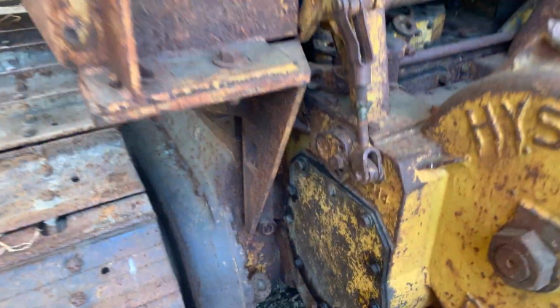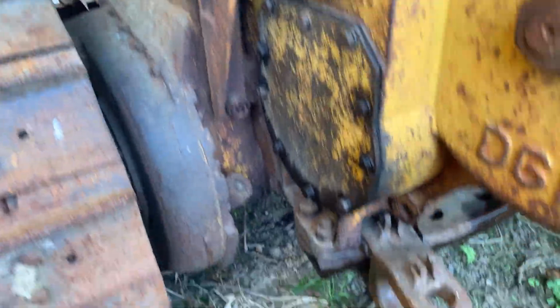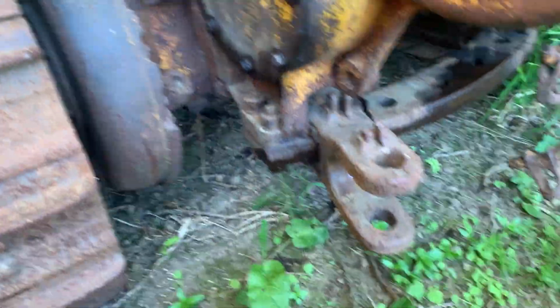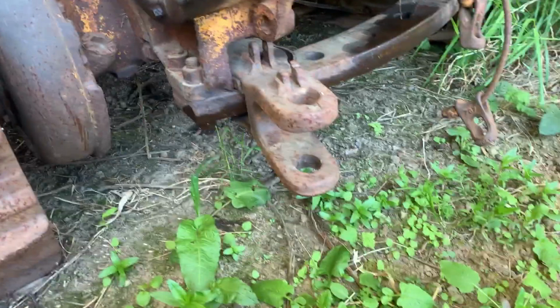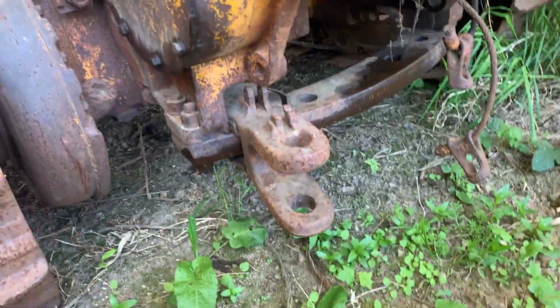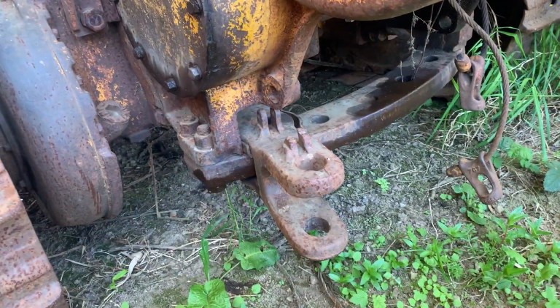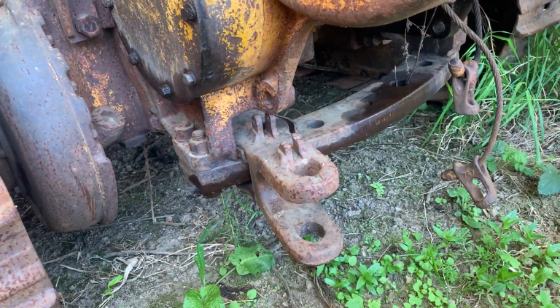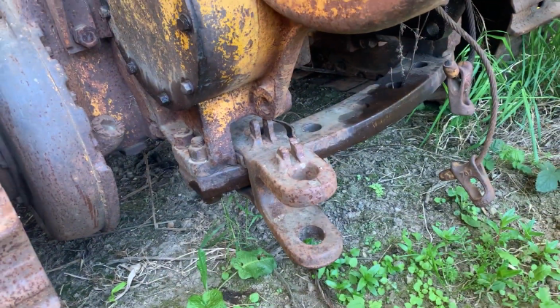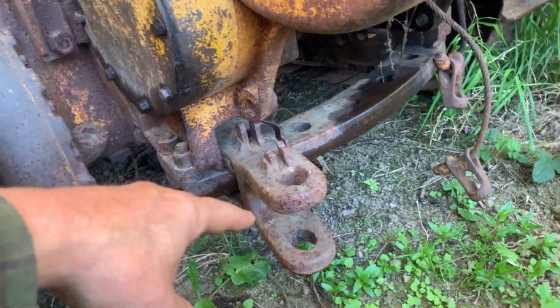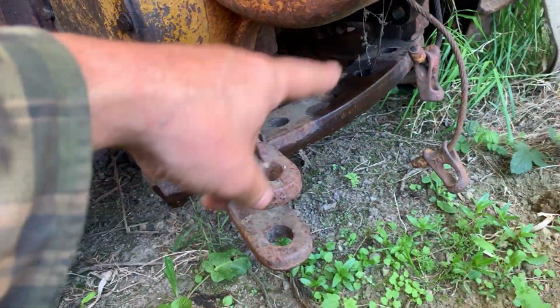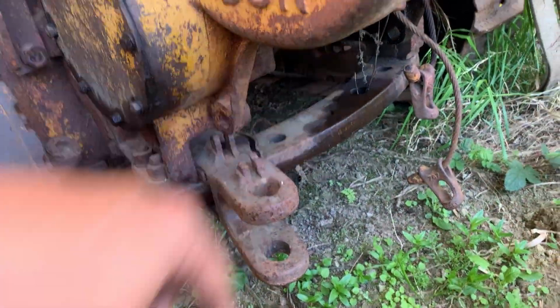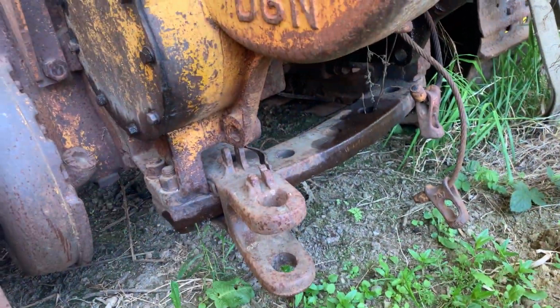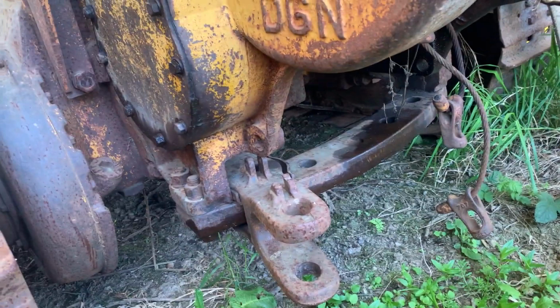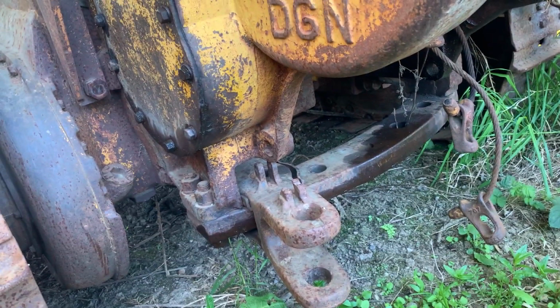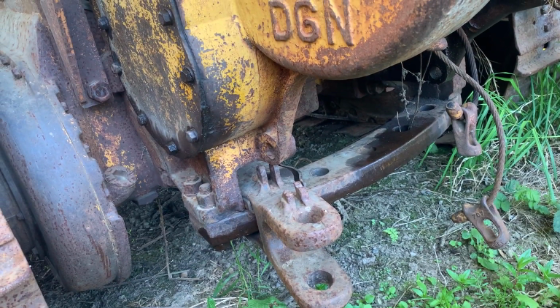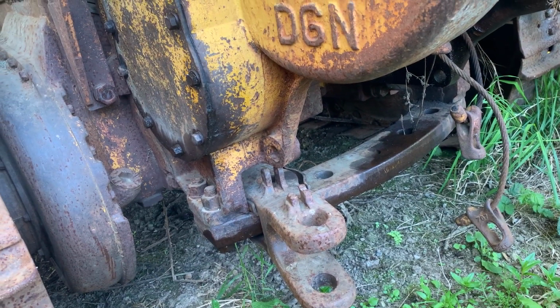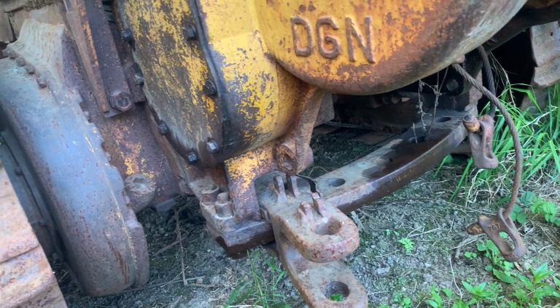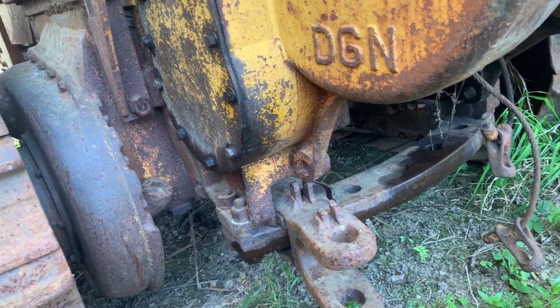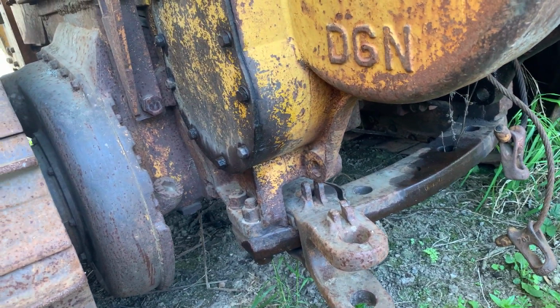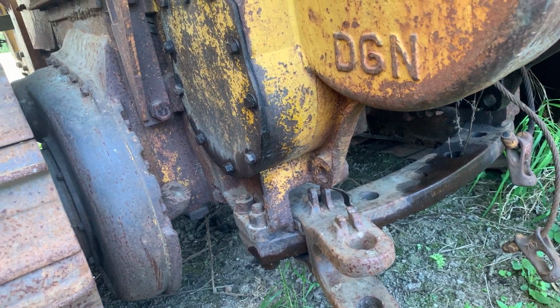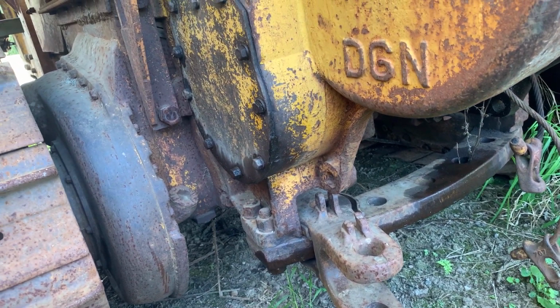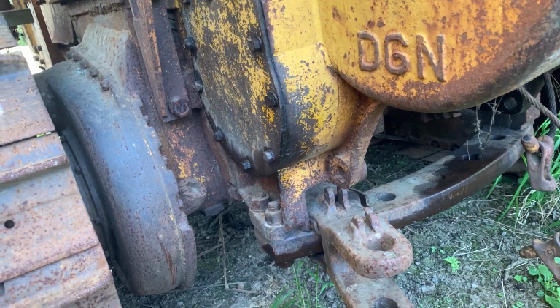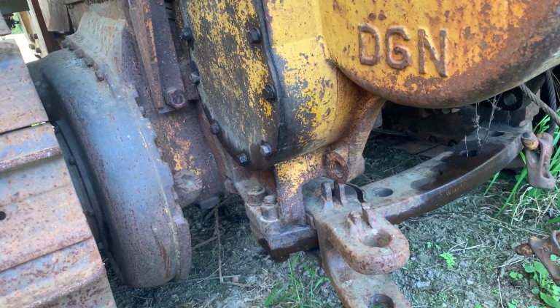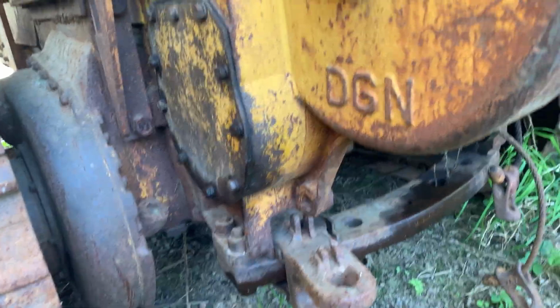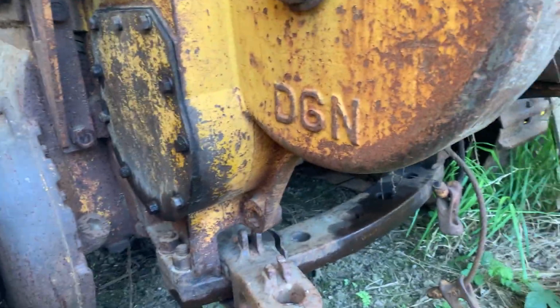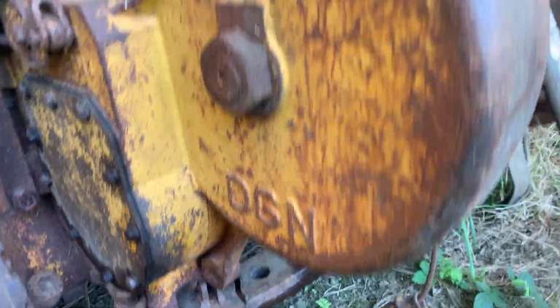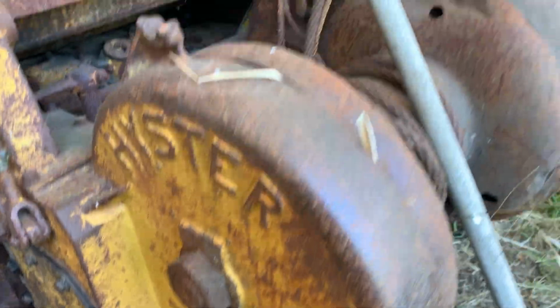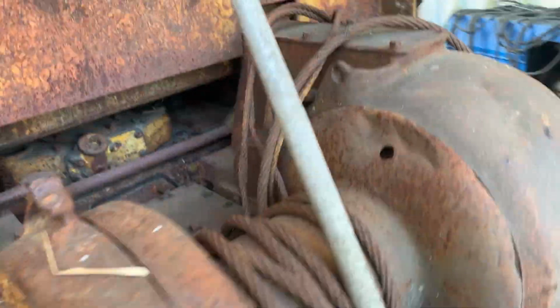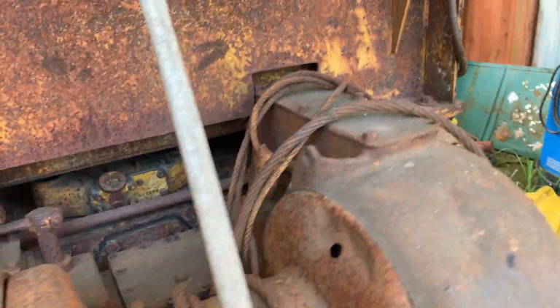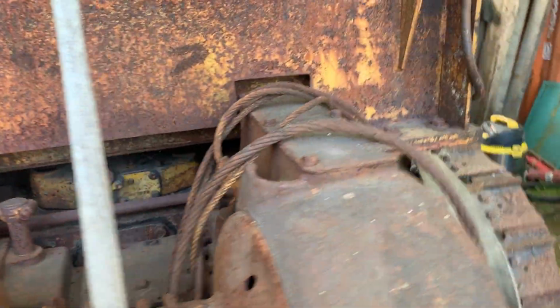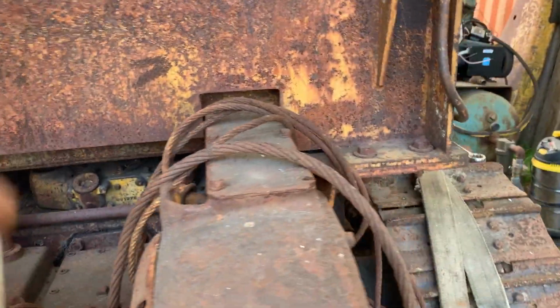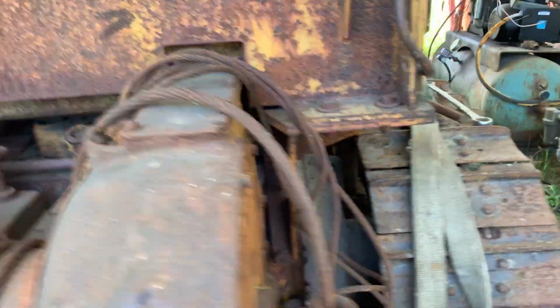It's got a sliding drawbar — that's almost agricultural — you can move it around. It would probably be handy if it was towing a log arch or something, give you a little bit more turning radius.